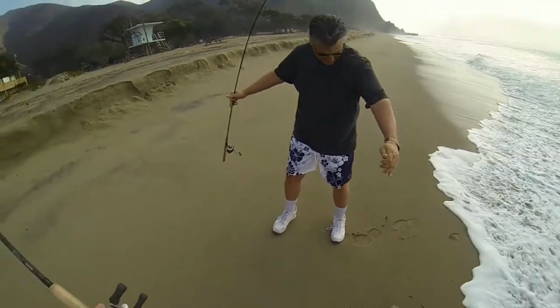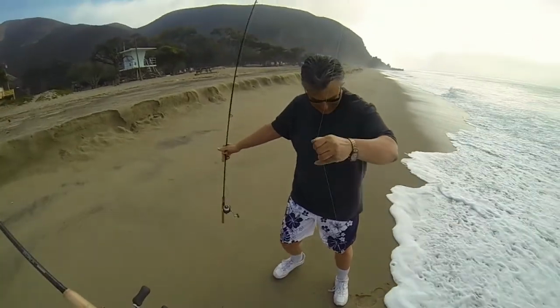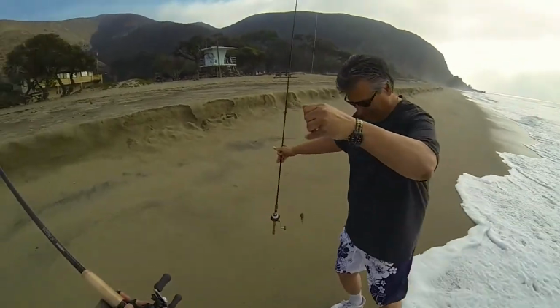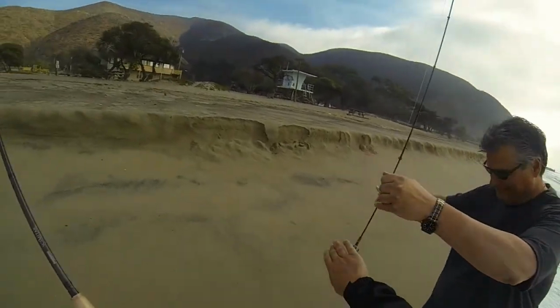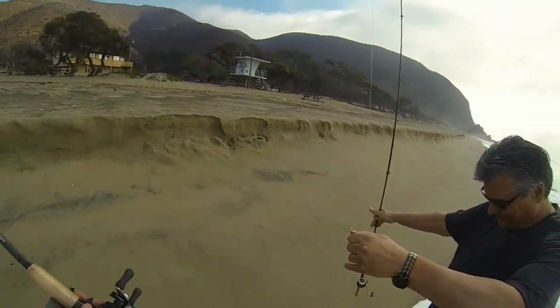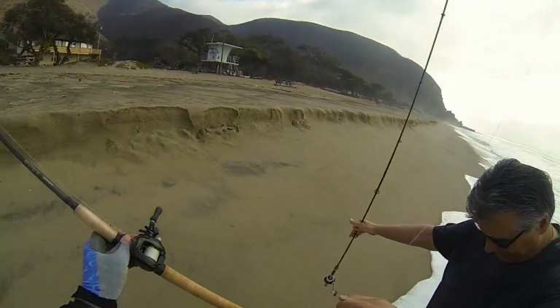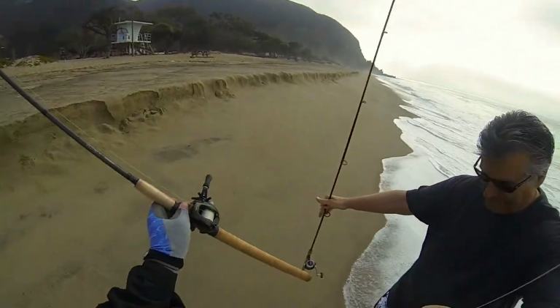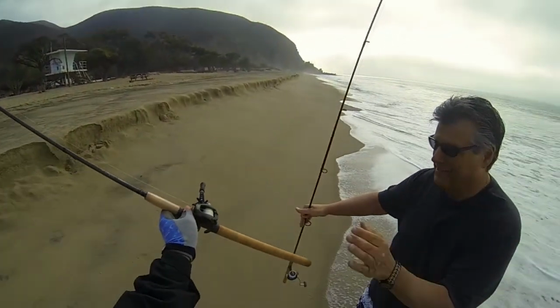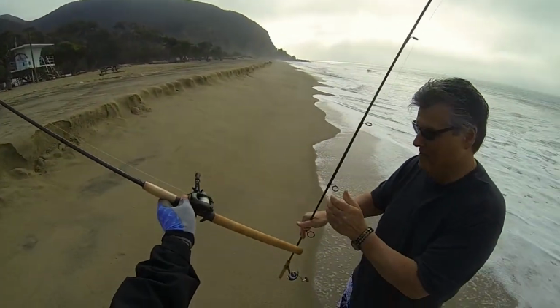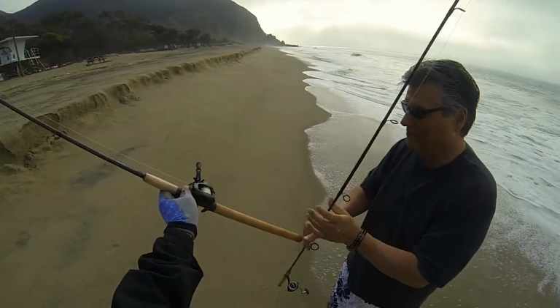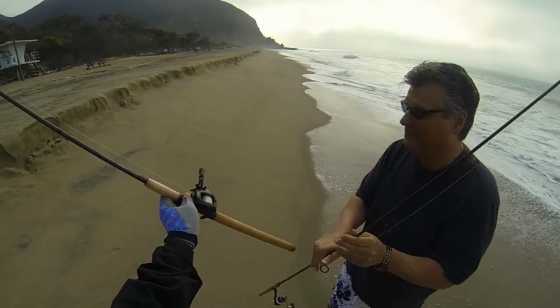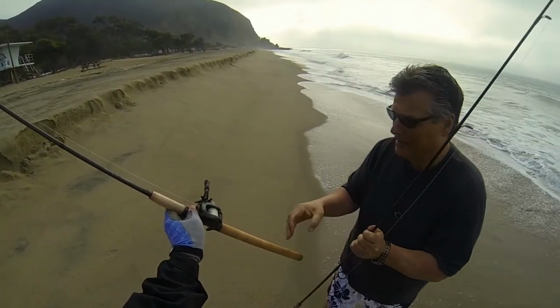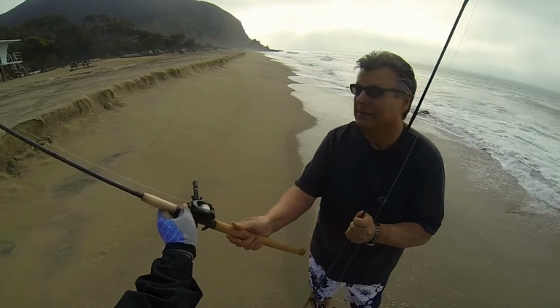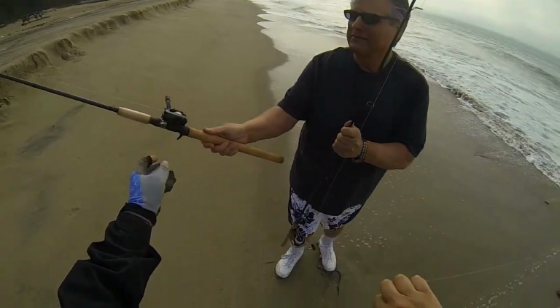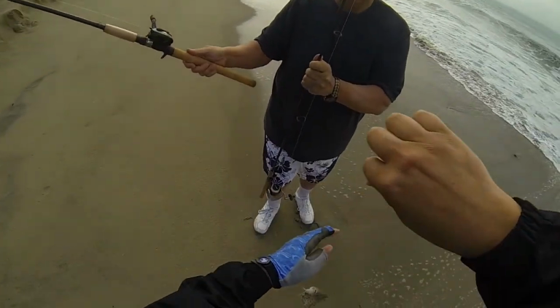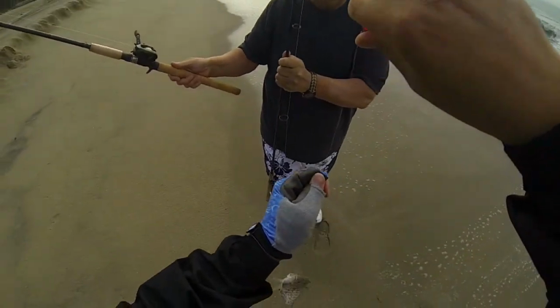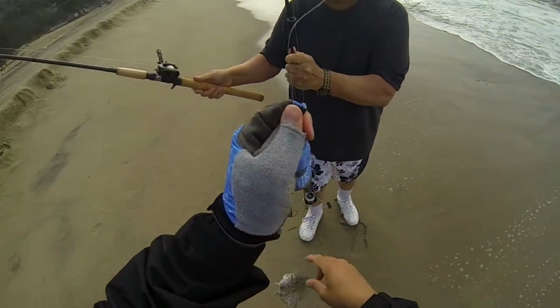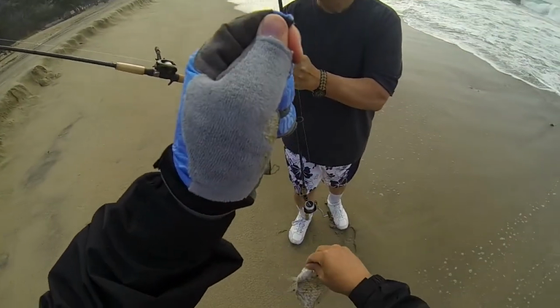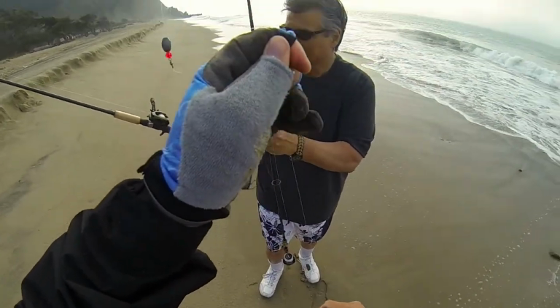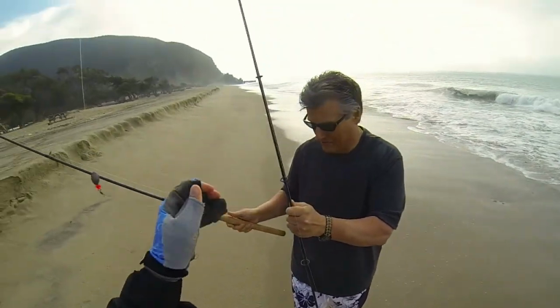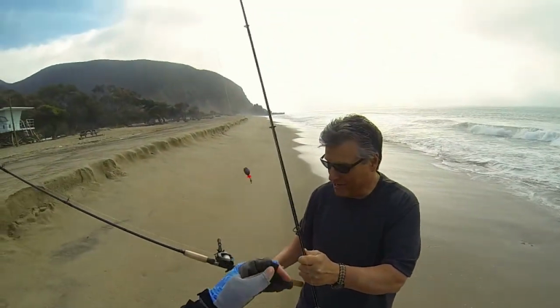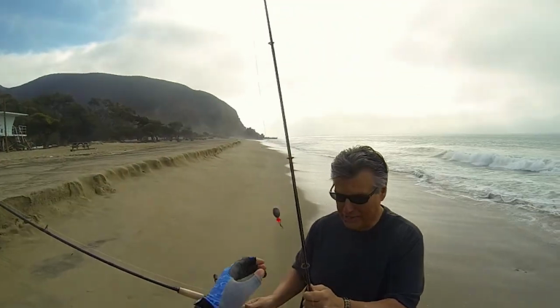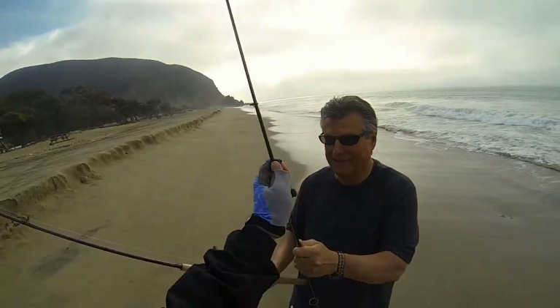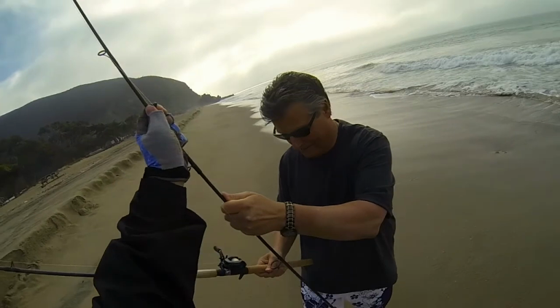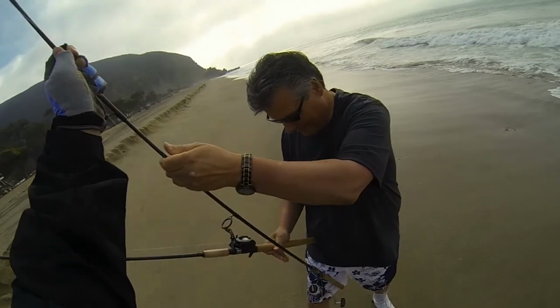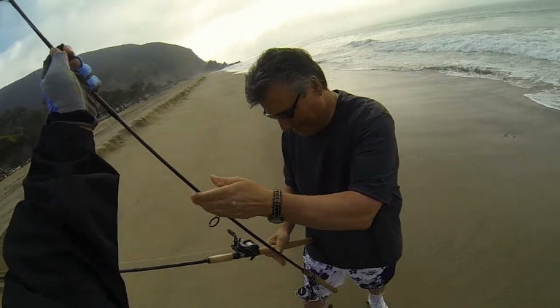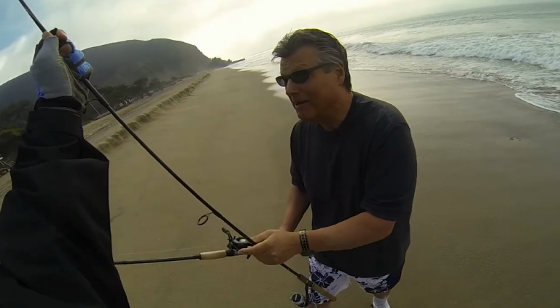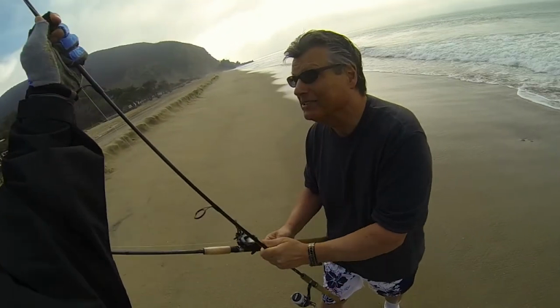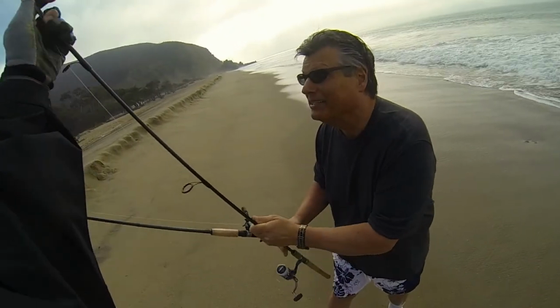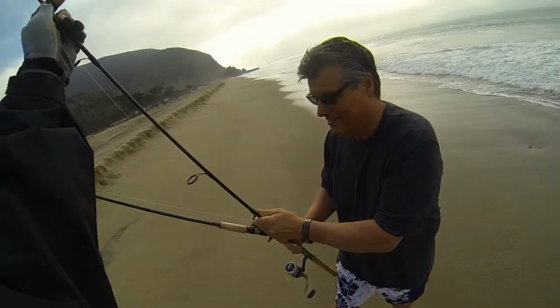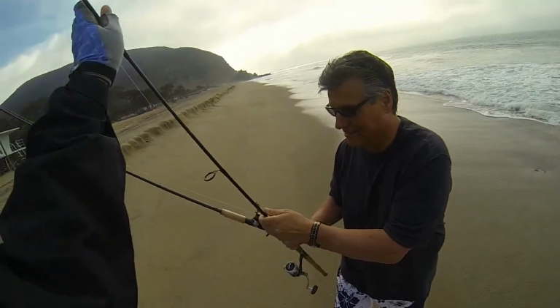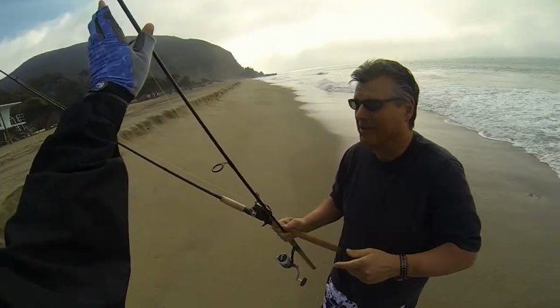Here, hold this. You can hold this with that hand too. Hold them both together — no, because you're going to hold your fish. Put both of them in one hand. I'm not going to mix up lines. No you're not. You'll be fine. There you go.